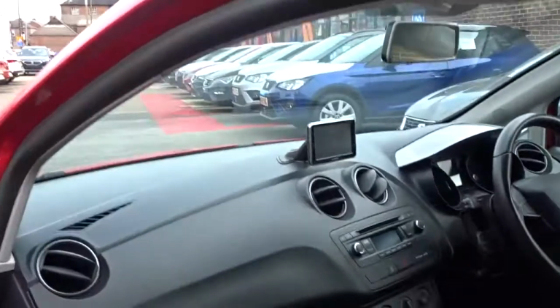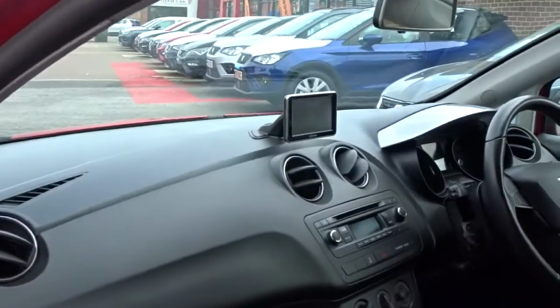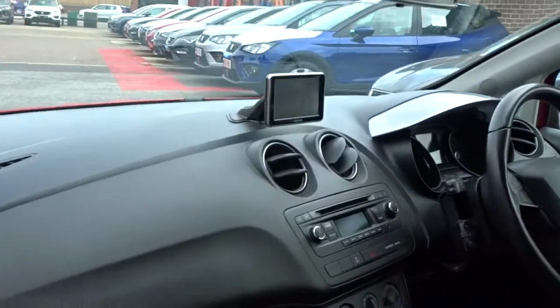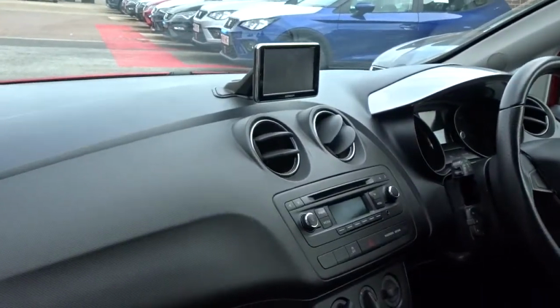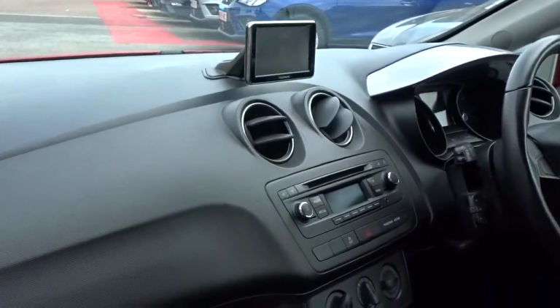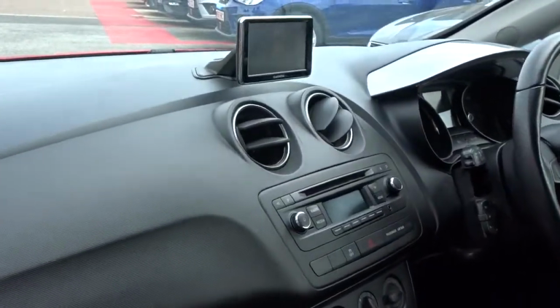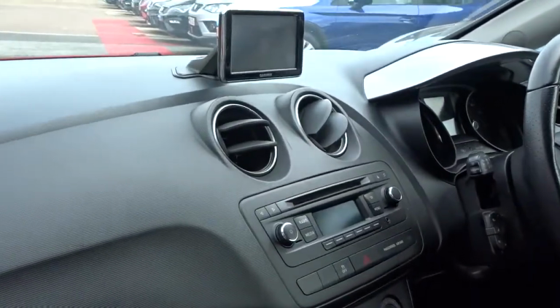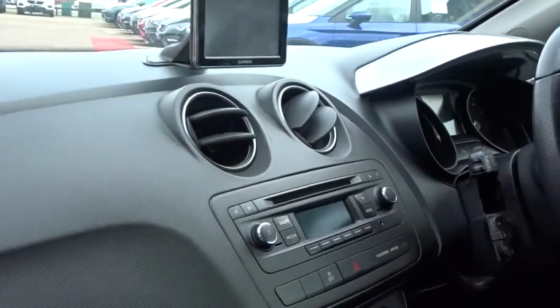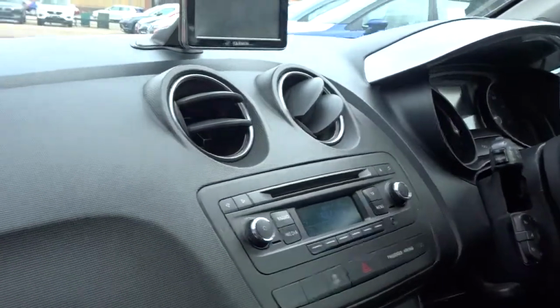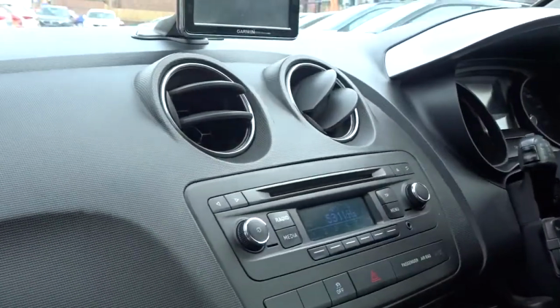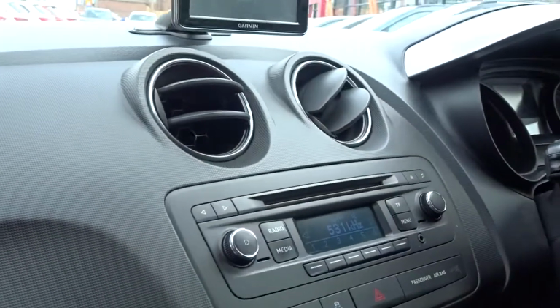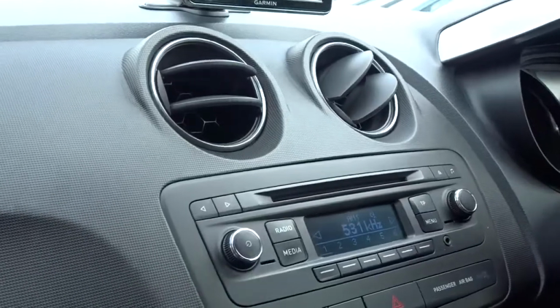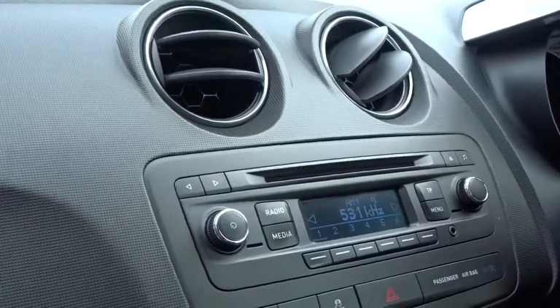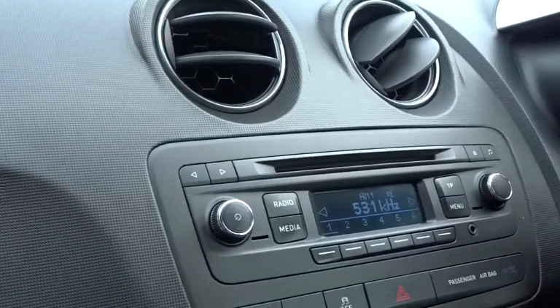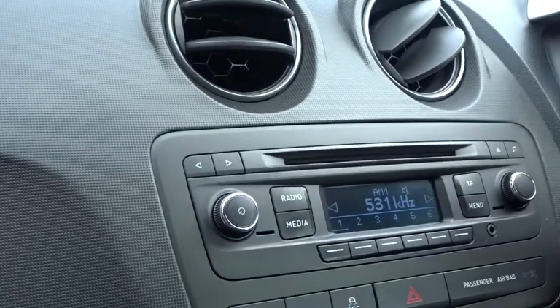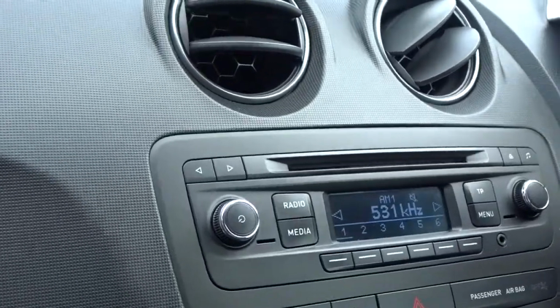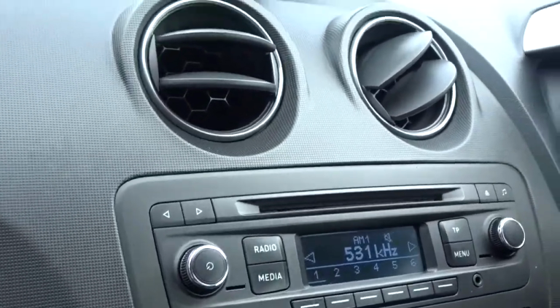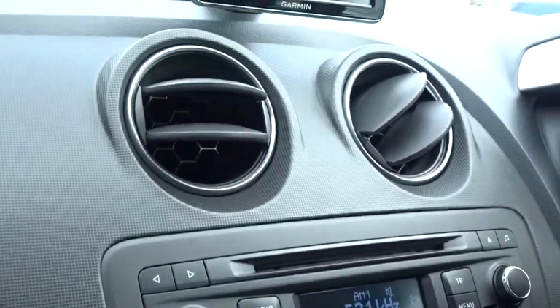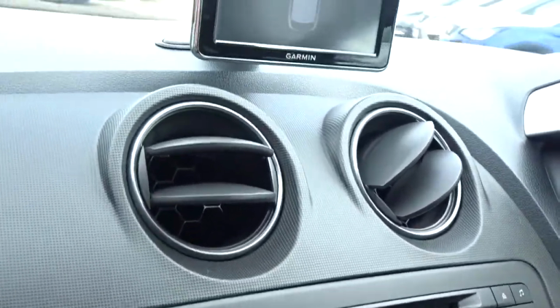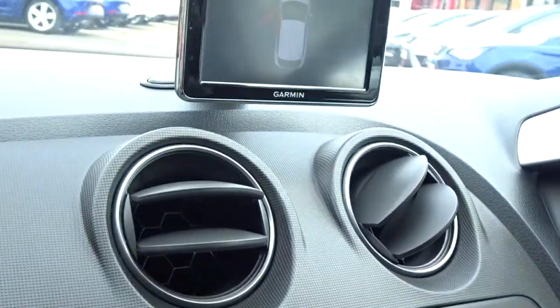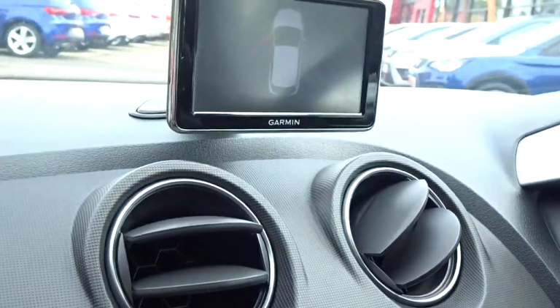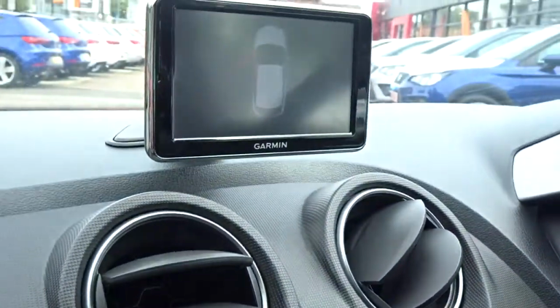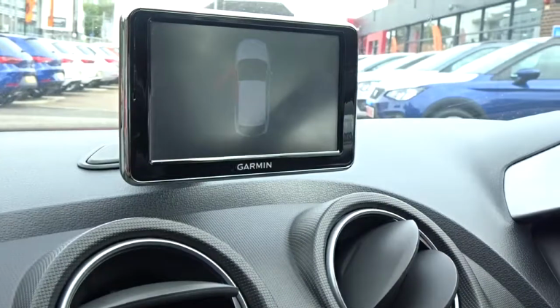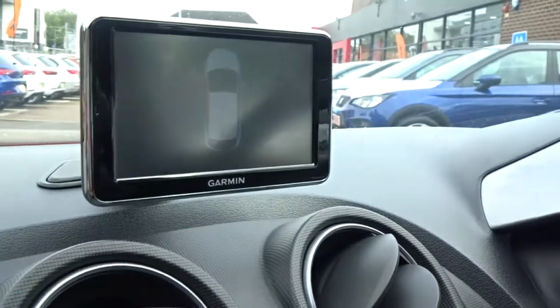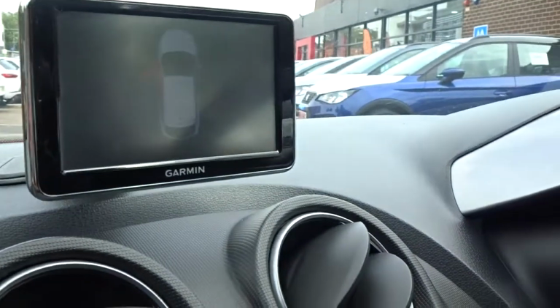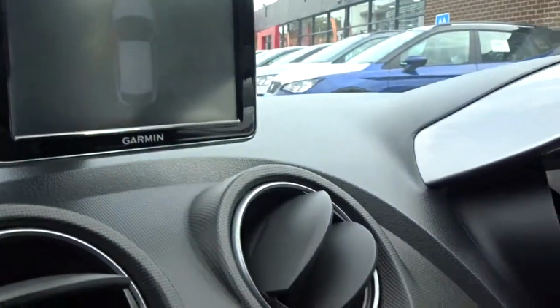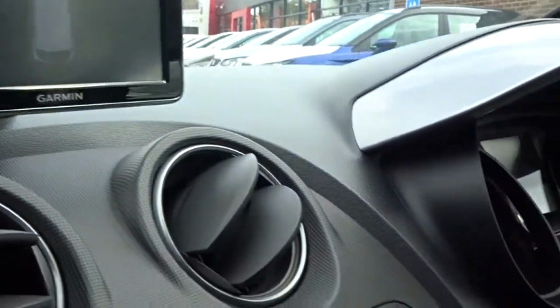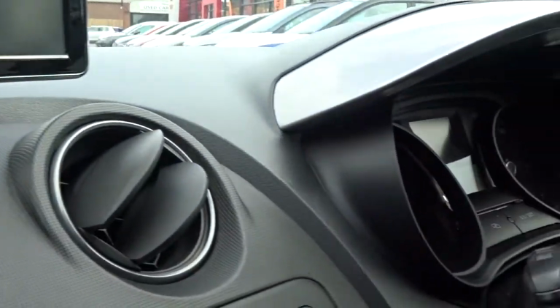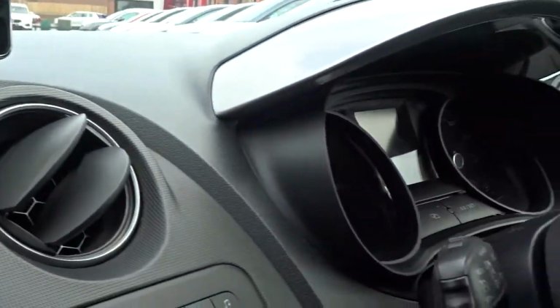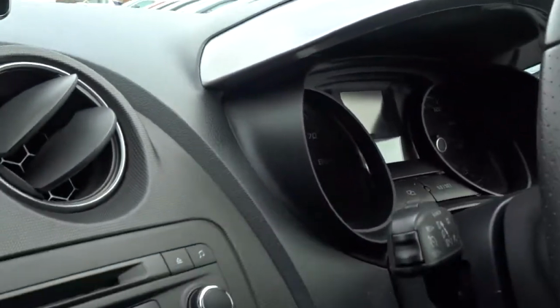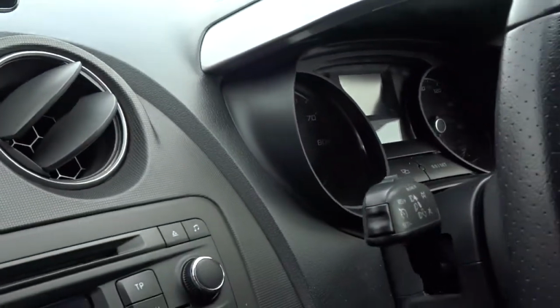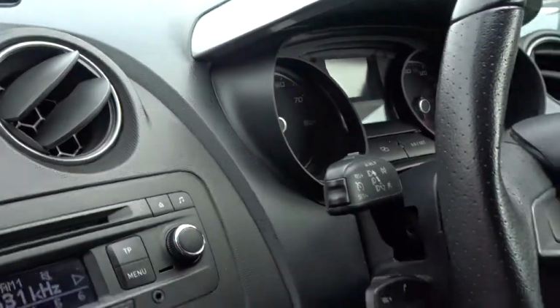Inside you'll find a really nice clear dashboard display area, with in-car entertainment provided by an AM/FM radio CD player with auxiliary device connection. In addition to this is the removable Garmin unit which comes with satellite navigation and full Bluetooth device connectivity.